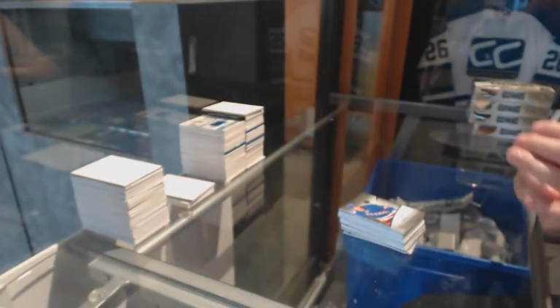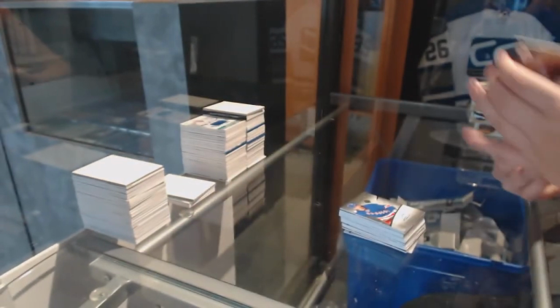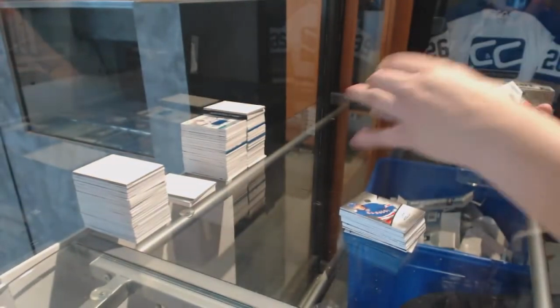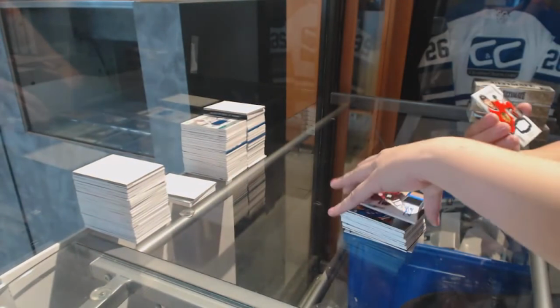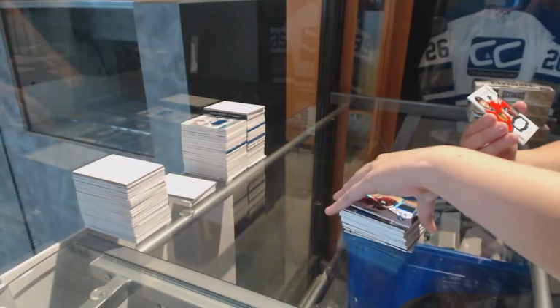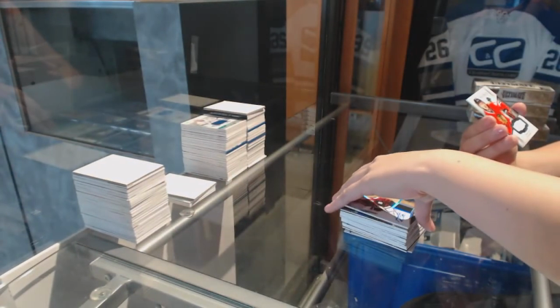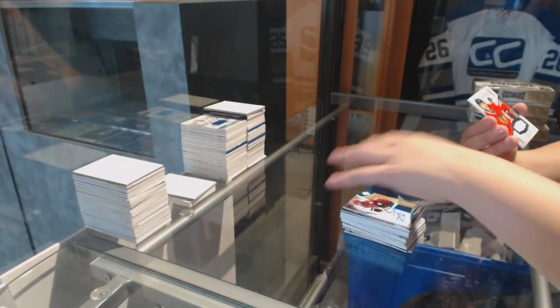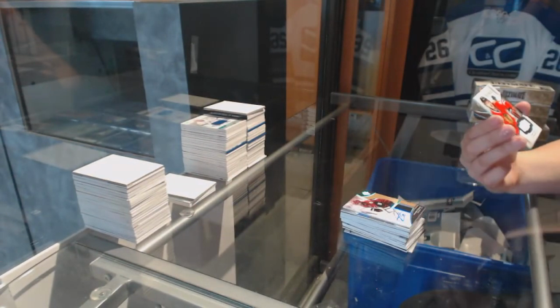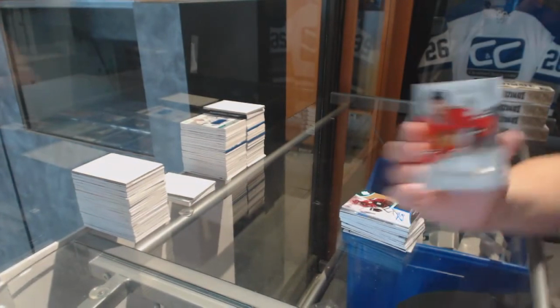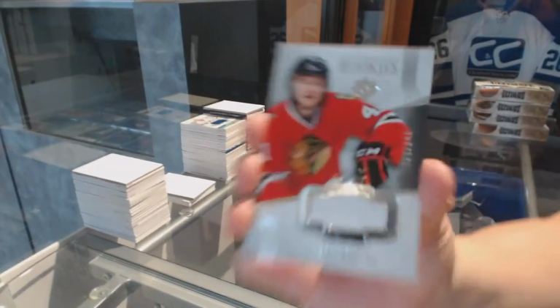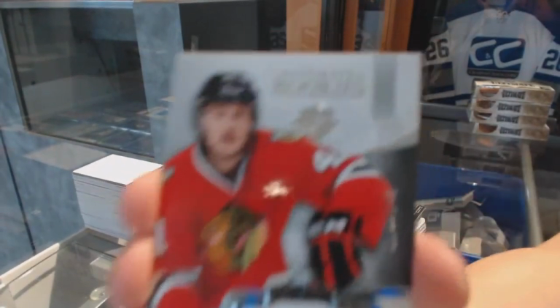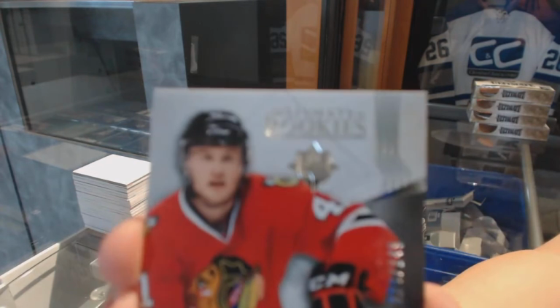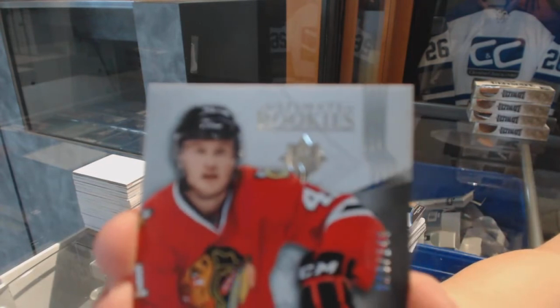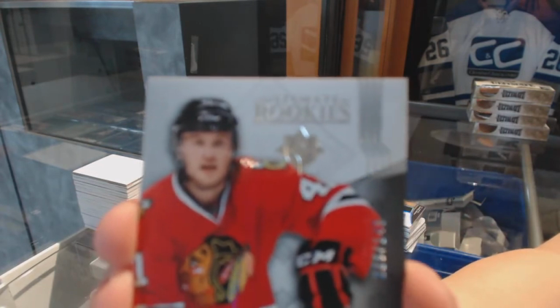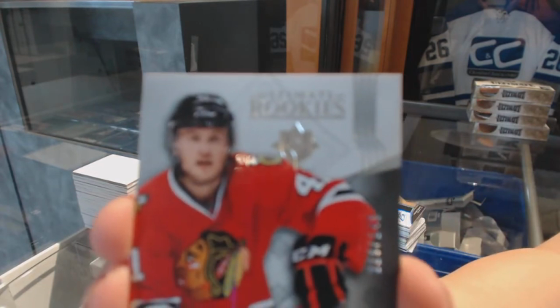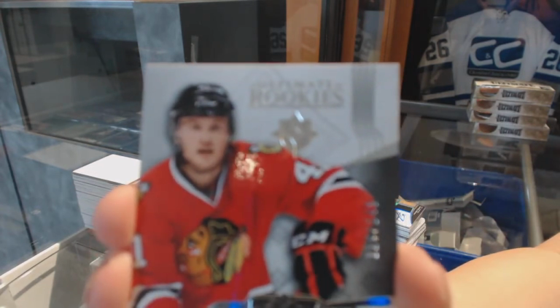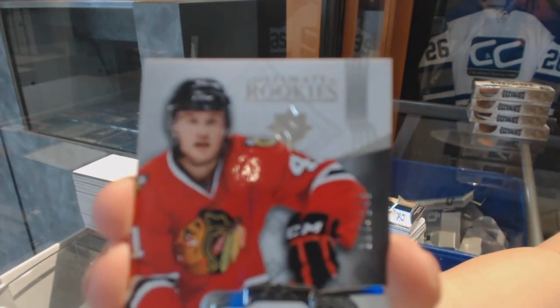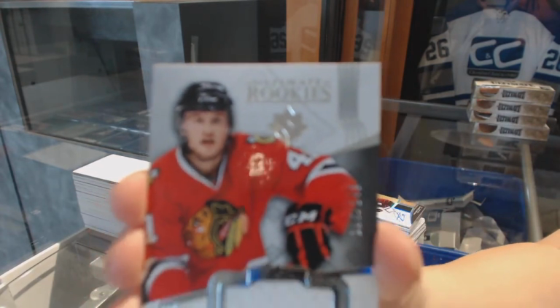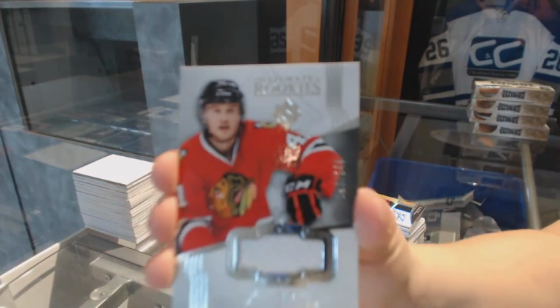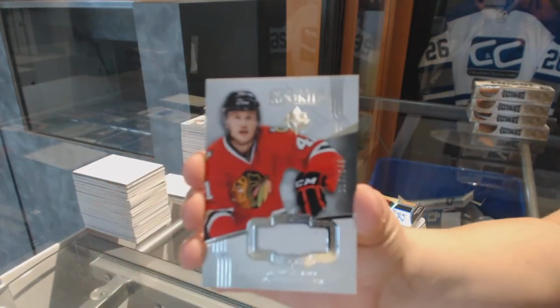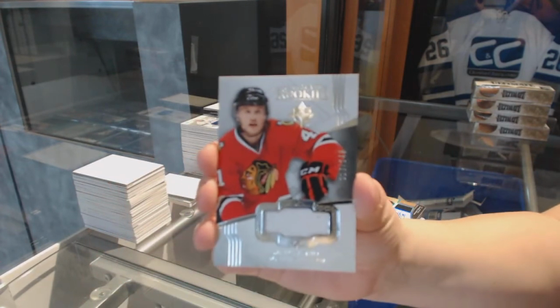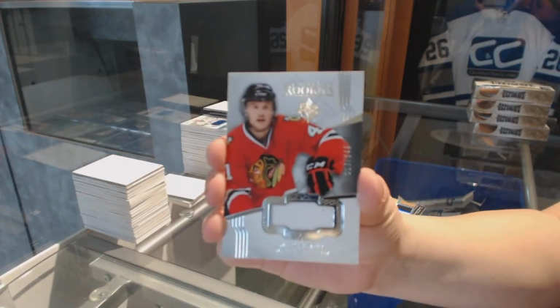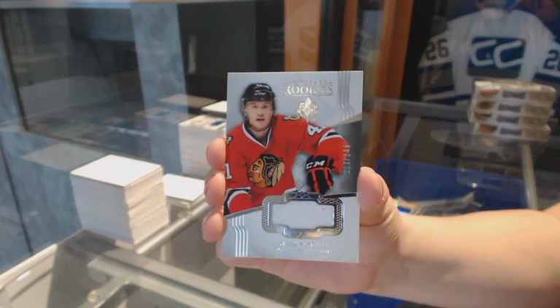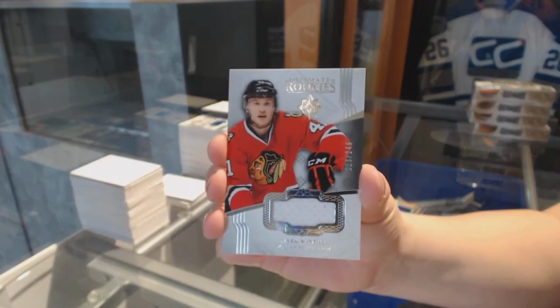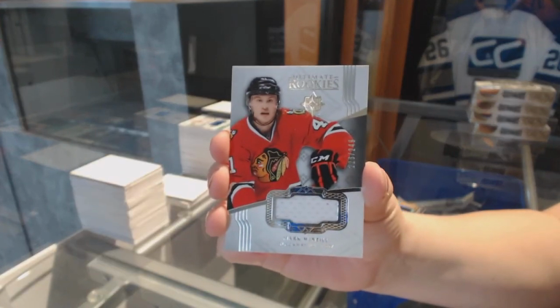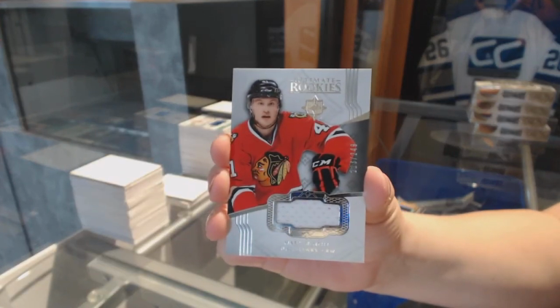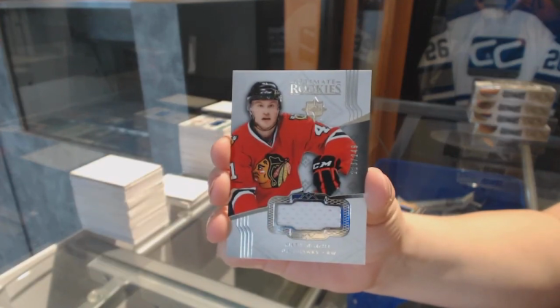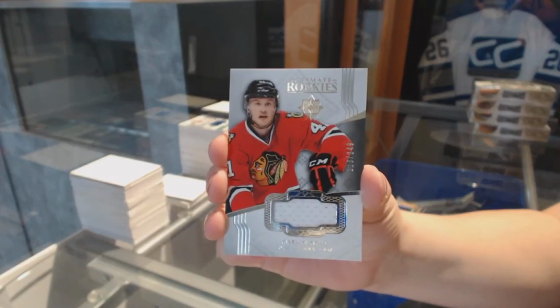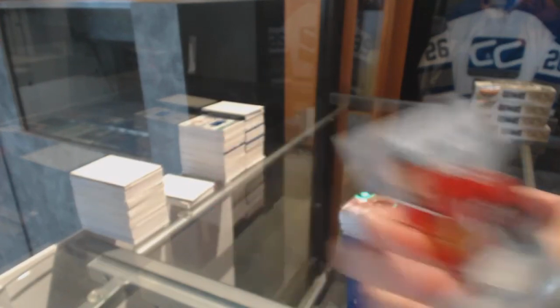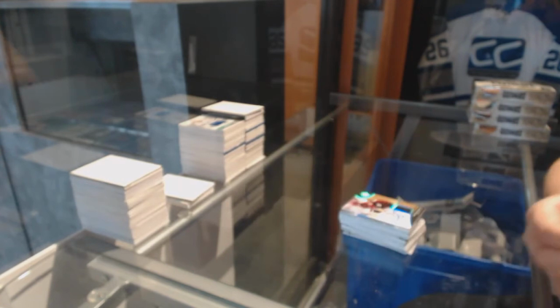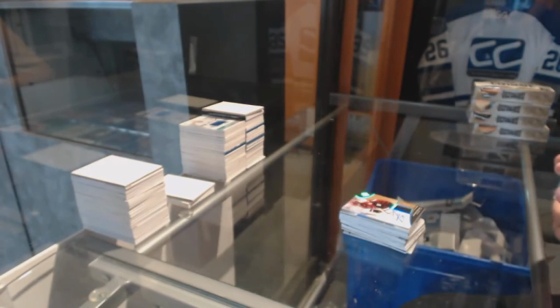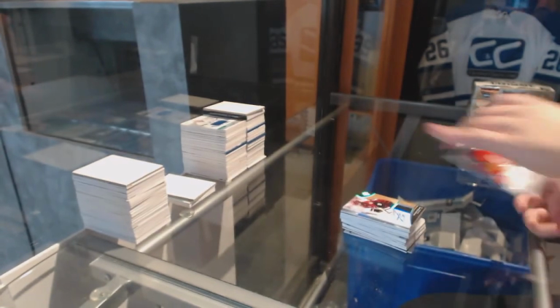And we've got a rookie jersey numbered to 299 for the Chicago Blackhawks, Mark McNeil. There we go — wrapping up with a Duclair and some mojo to close out the case break.